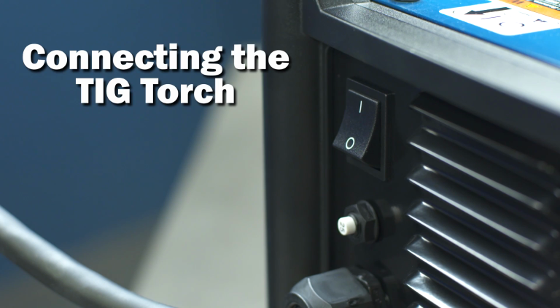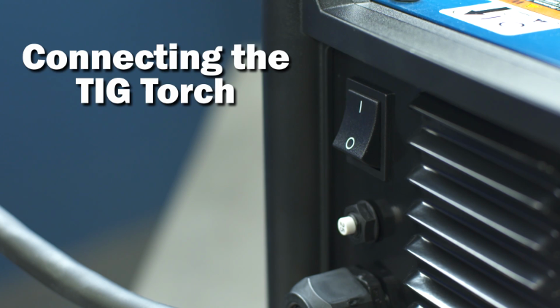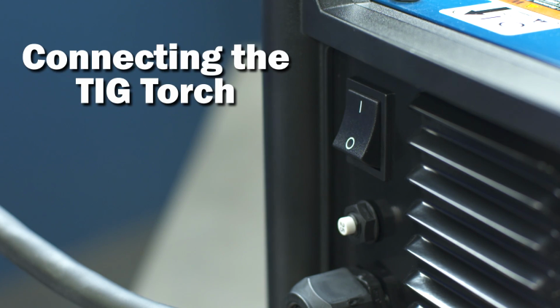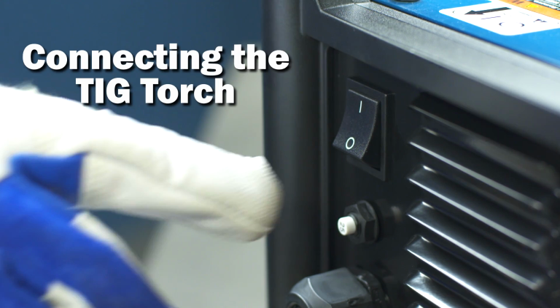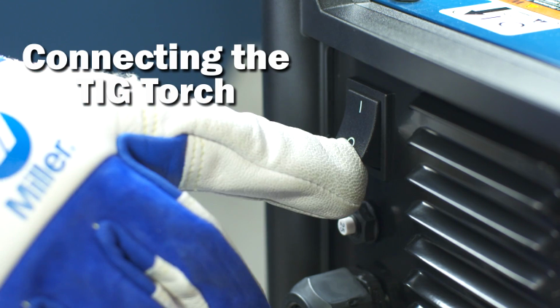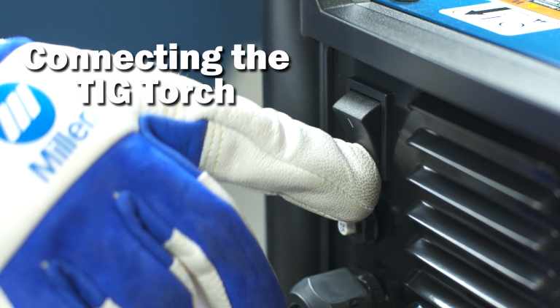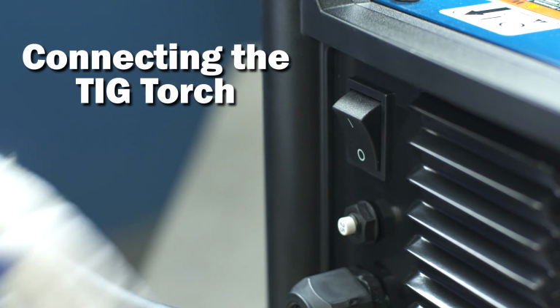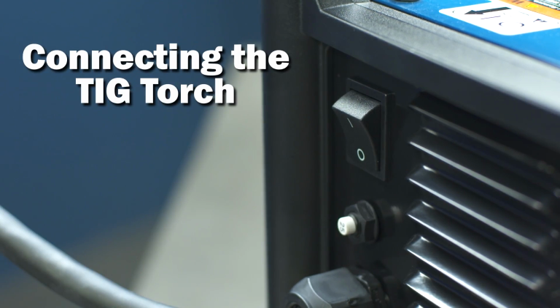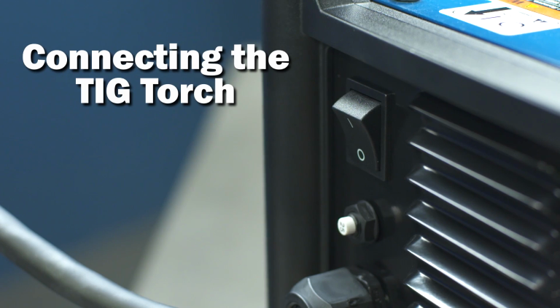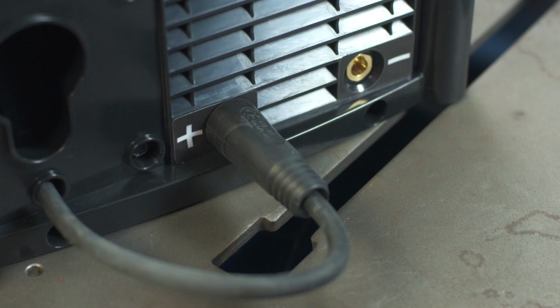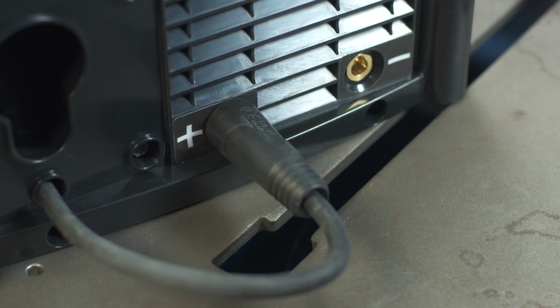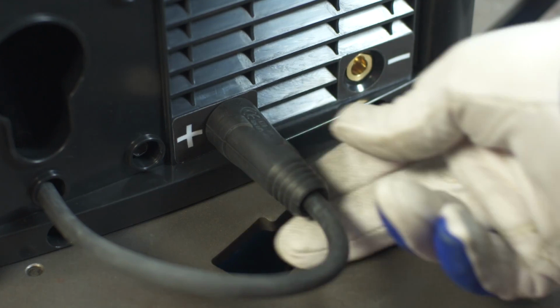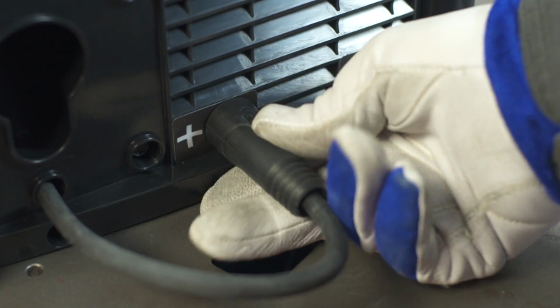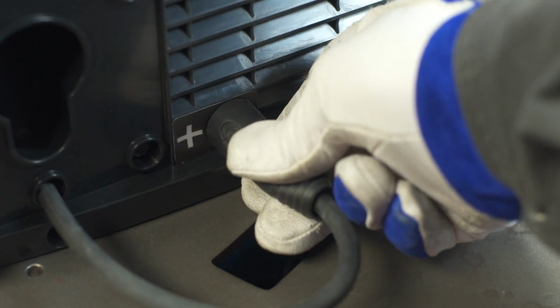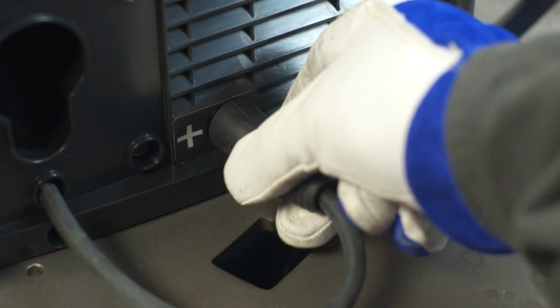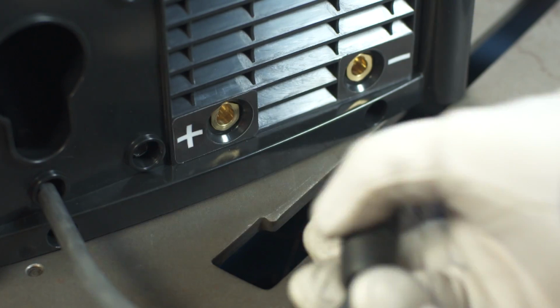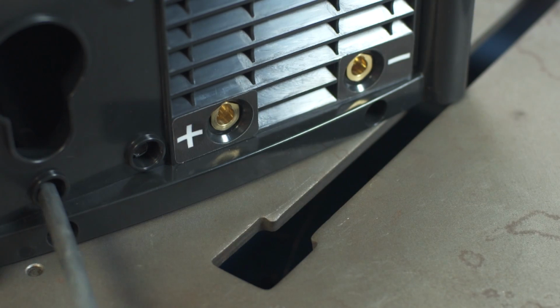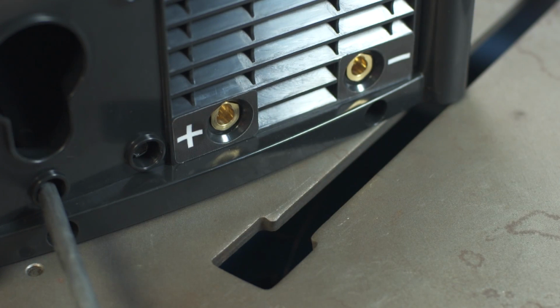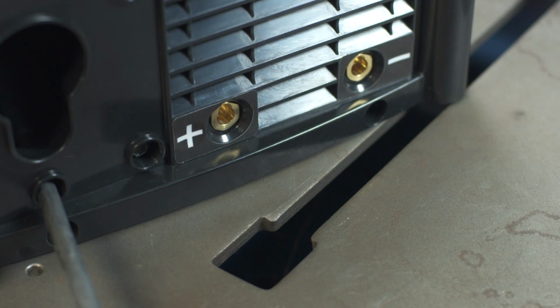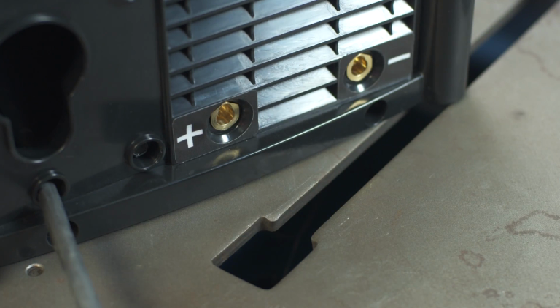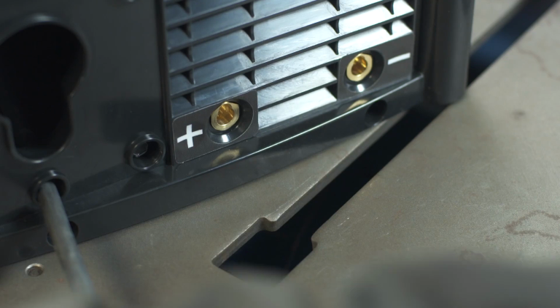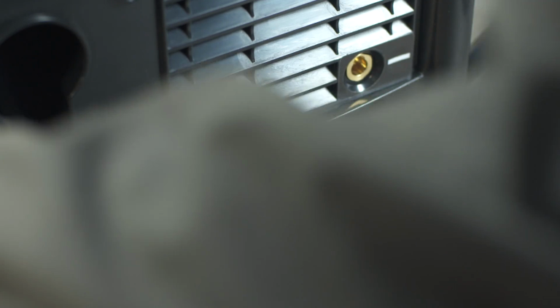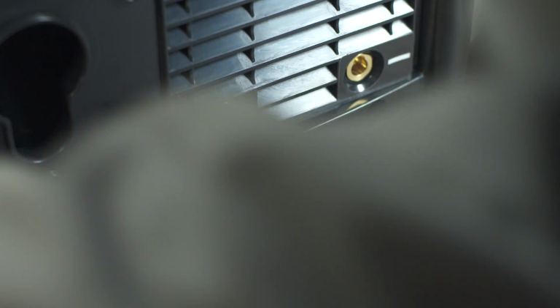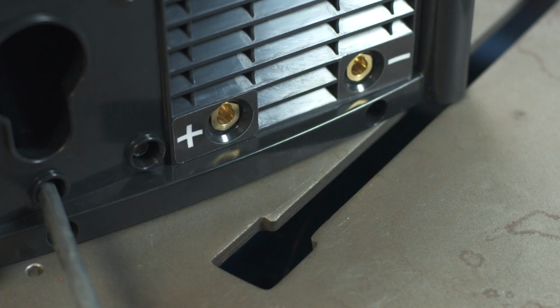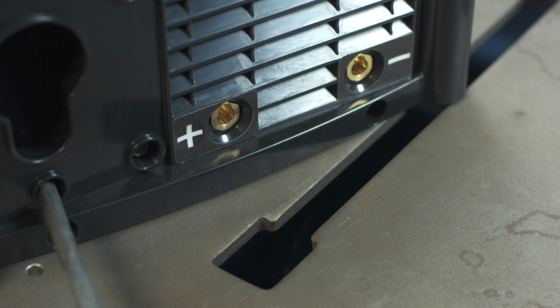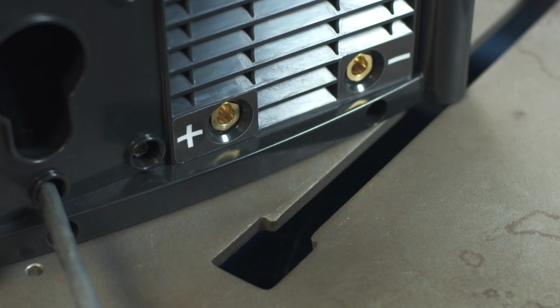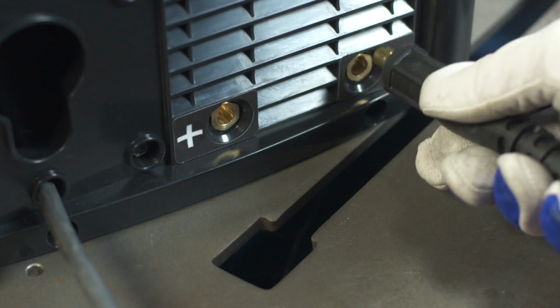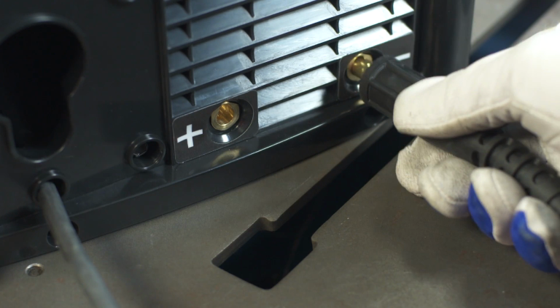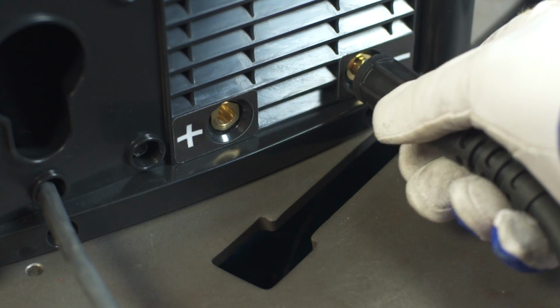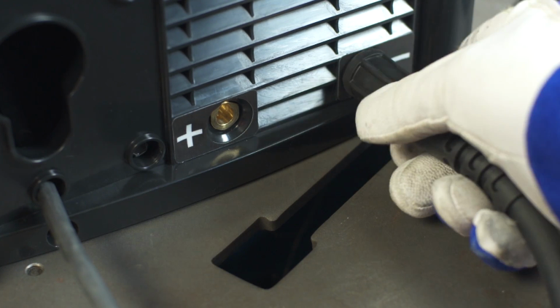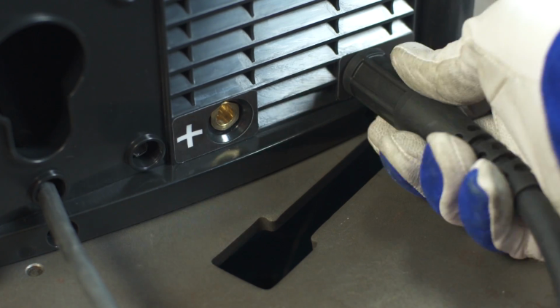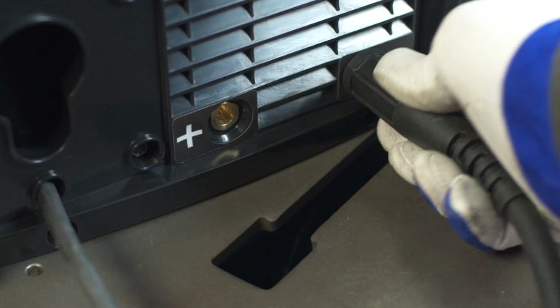Before connecting your TIG torch, the machine should be powered off. Unplug the drive lead from the positive output receptacle. Next, install the TIG torch in the negative receptacle and turn clockwise to tighten.